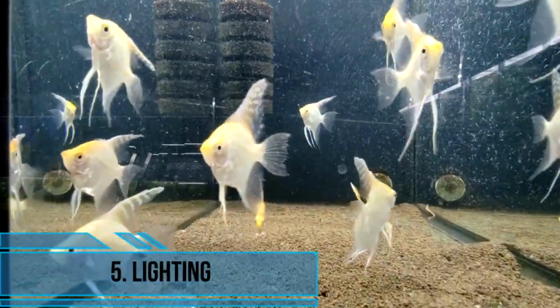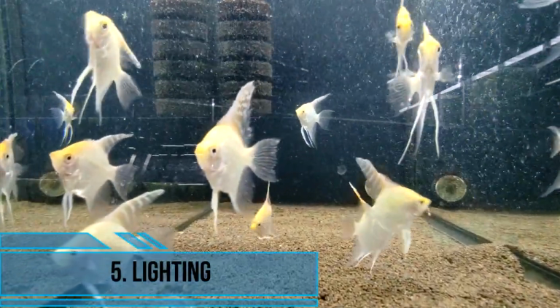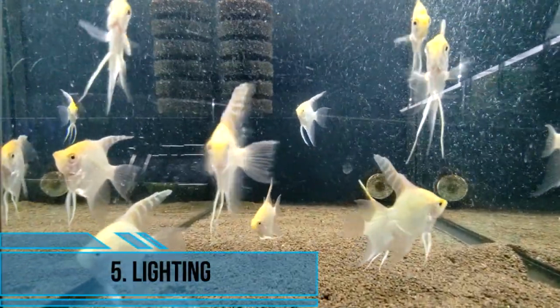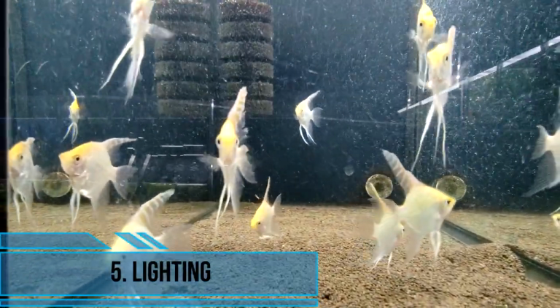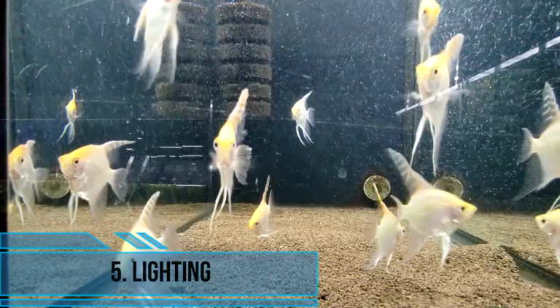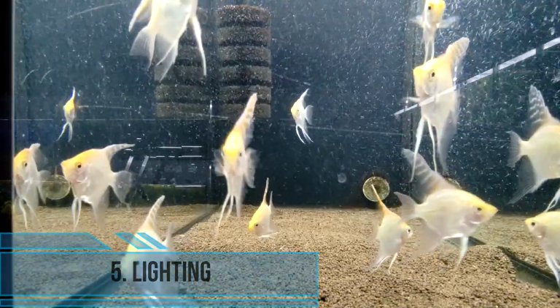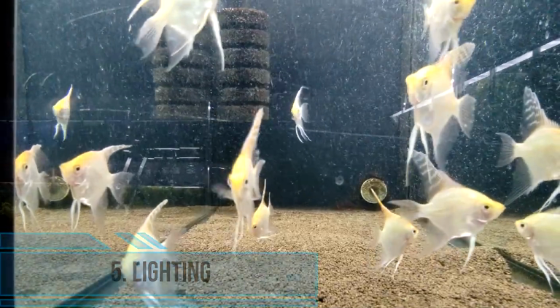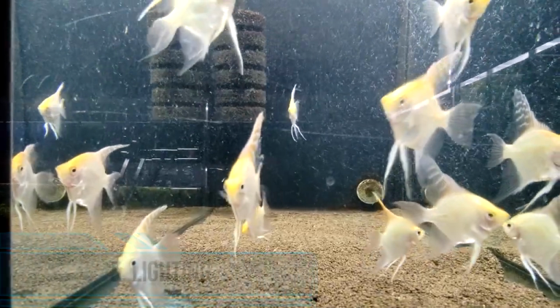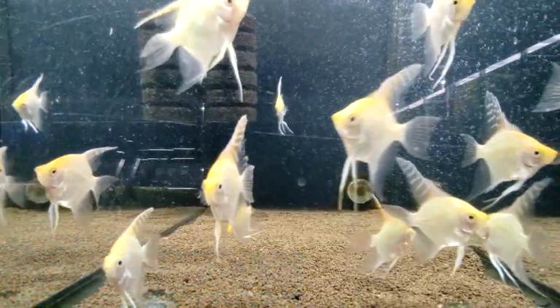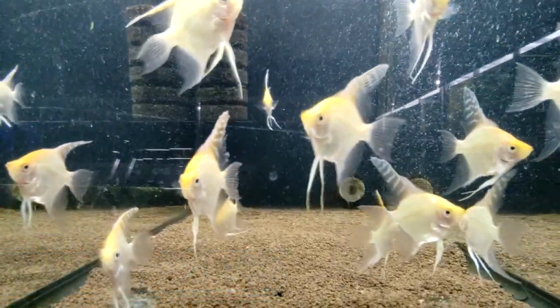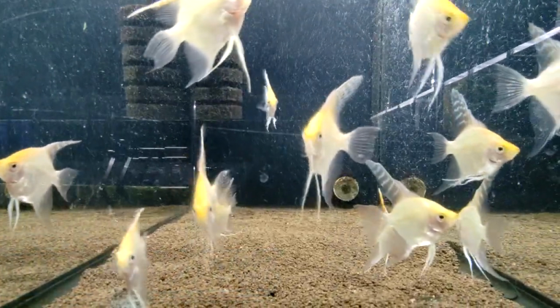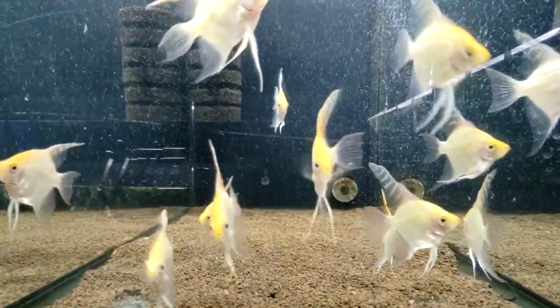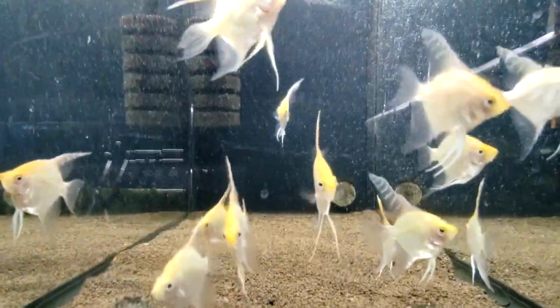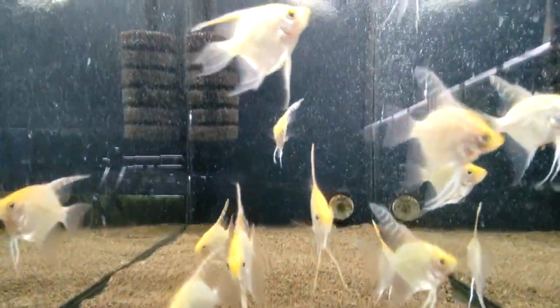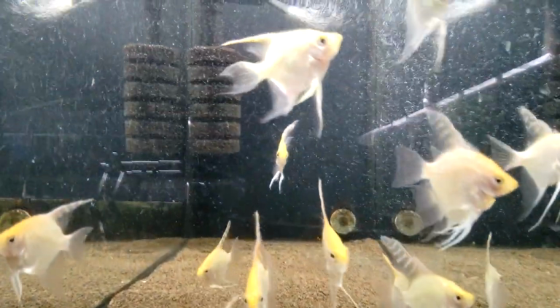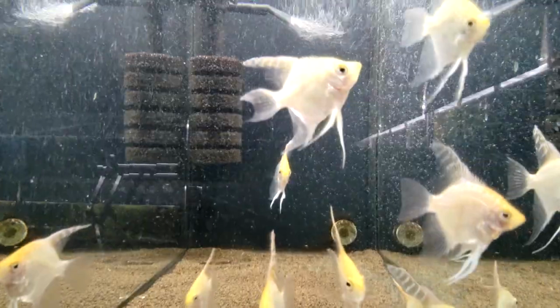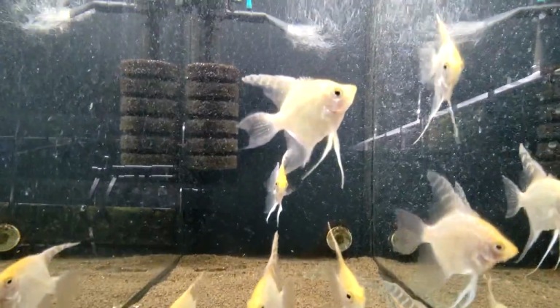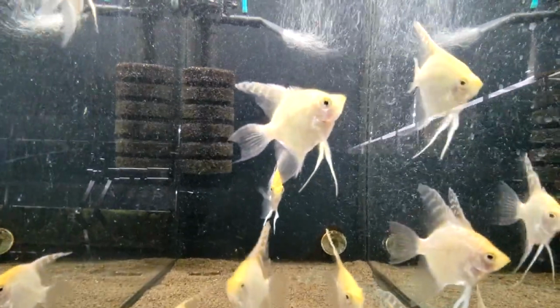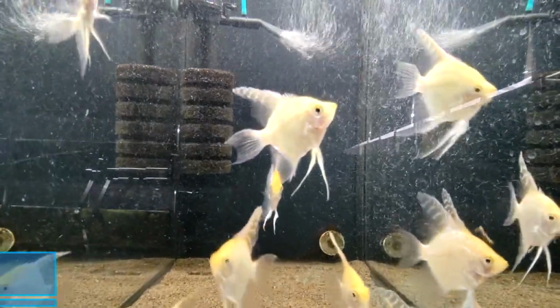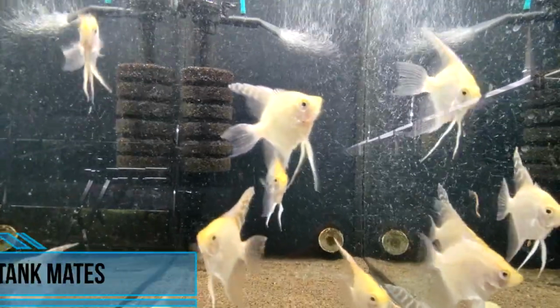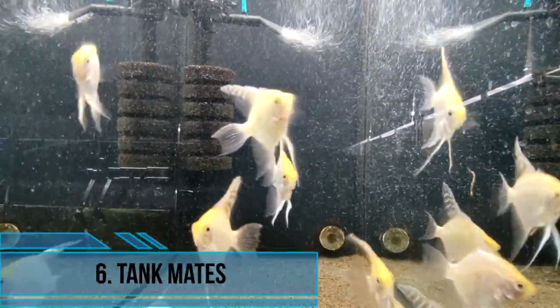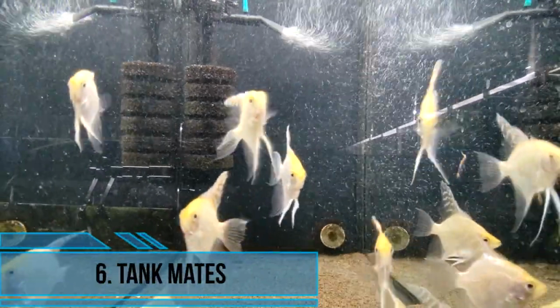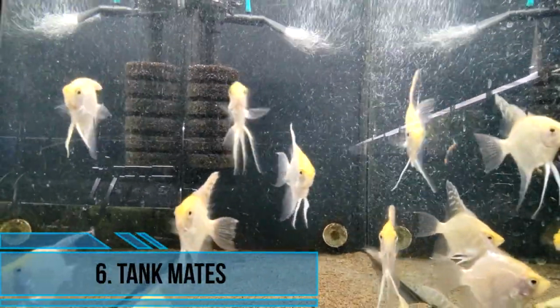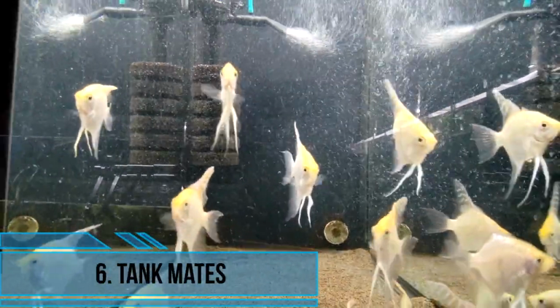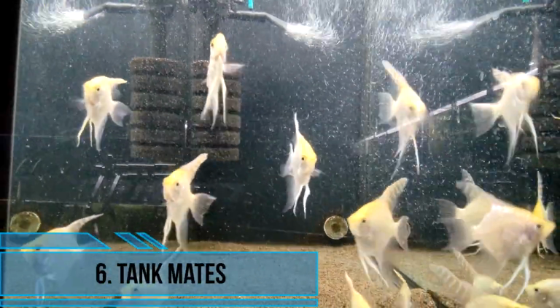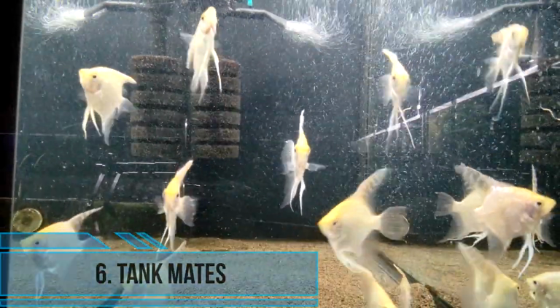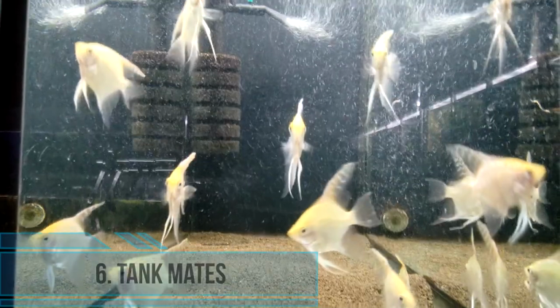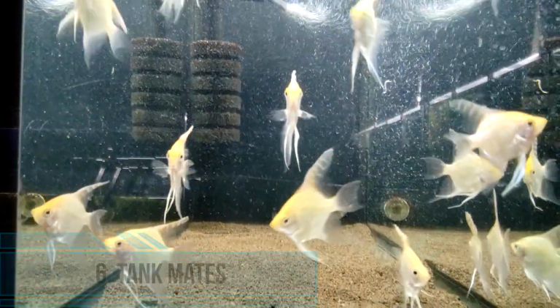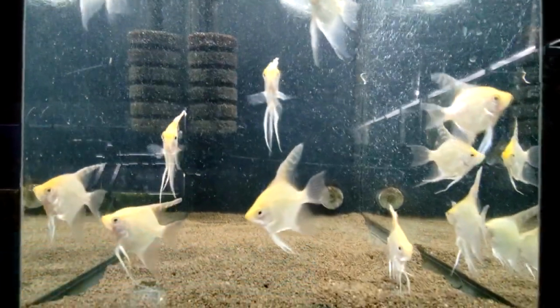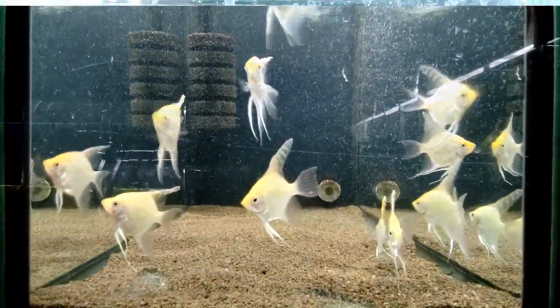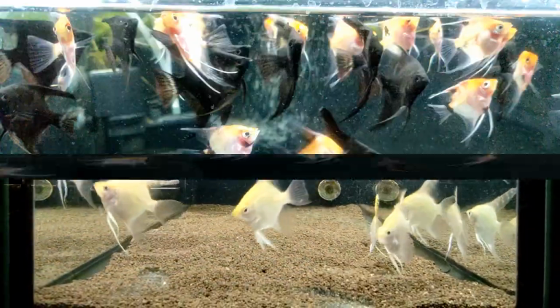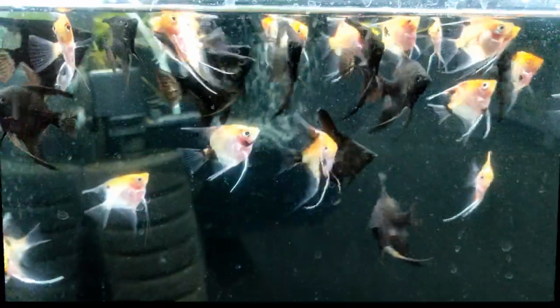Fifth, lighting: angelfish do not require bright lighting, but a moderate level of lighting is necessary to support the growth of live plants in the tank. Sixth, tank mates: angelfish are generally peaceful fish but can become territorial during breeding.